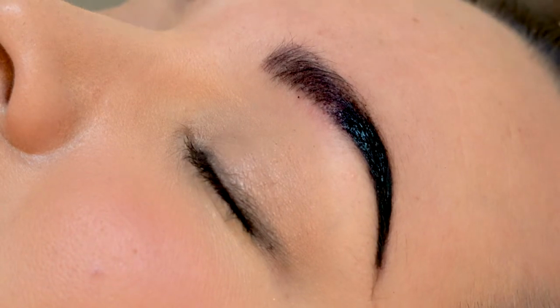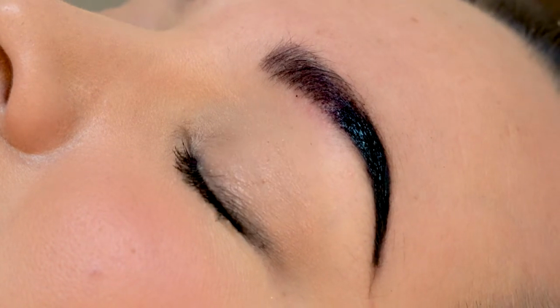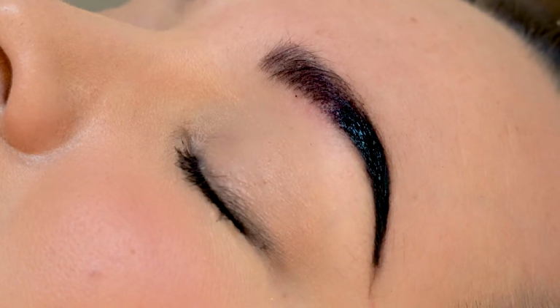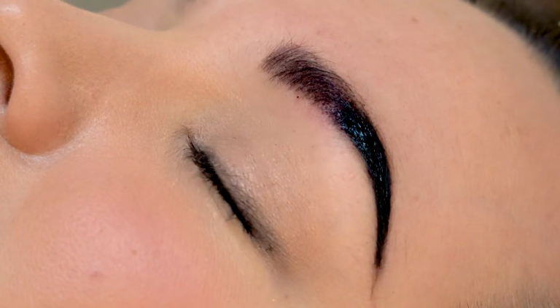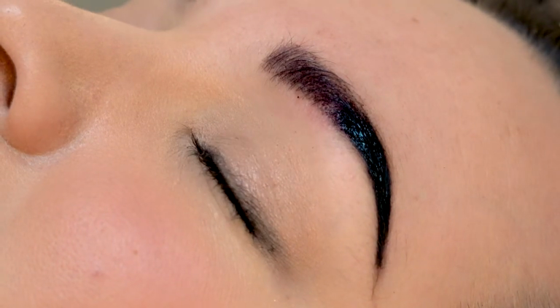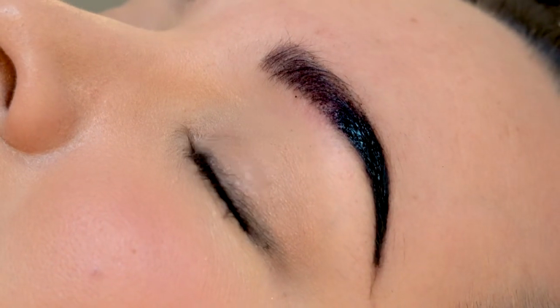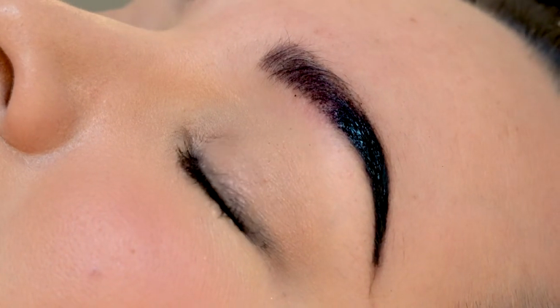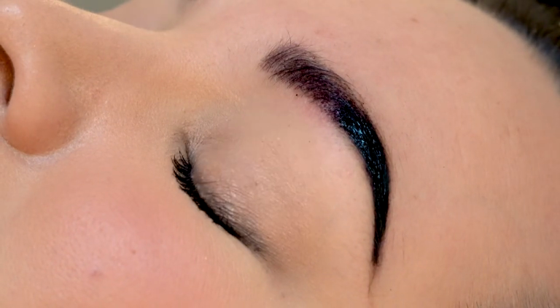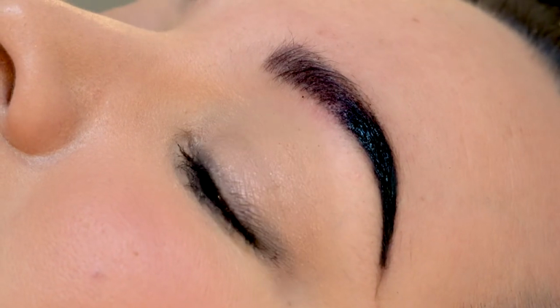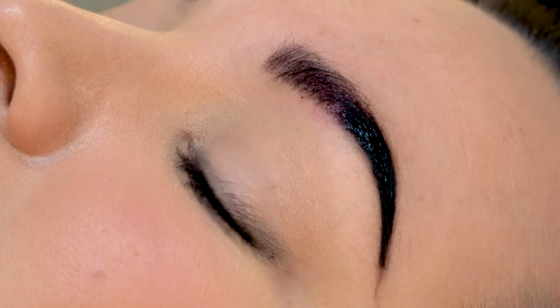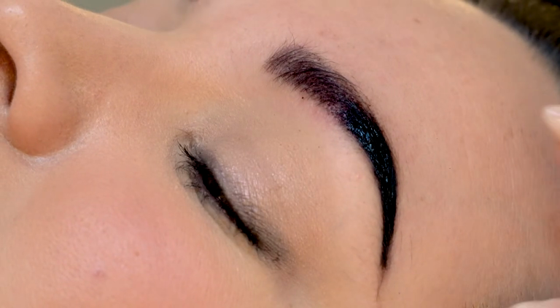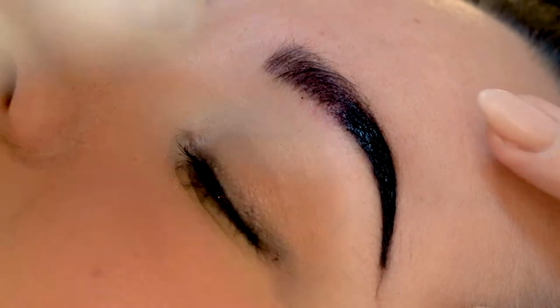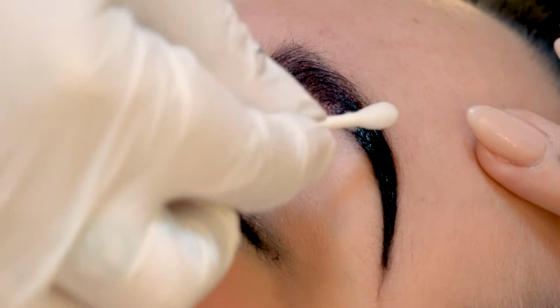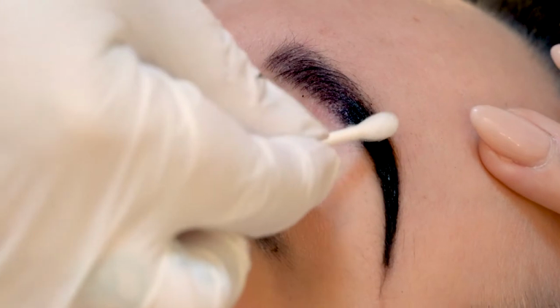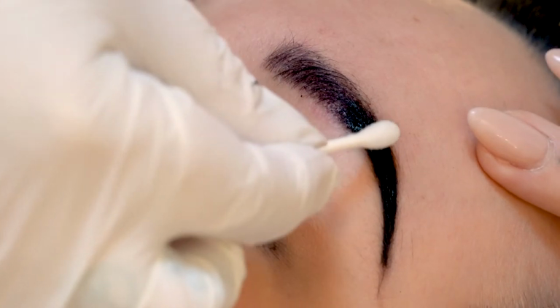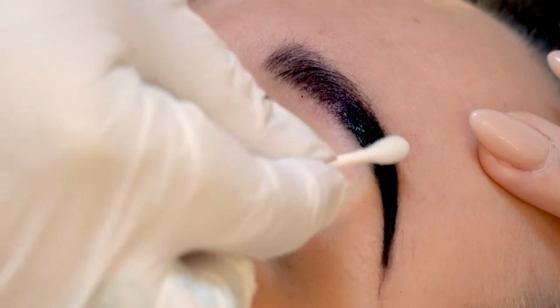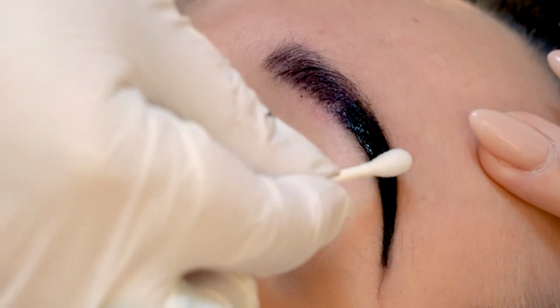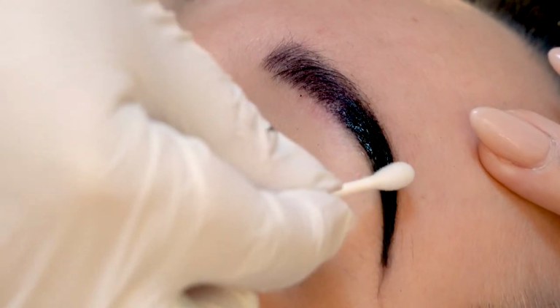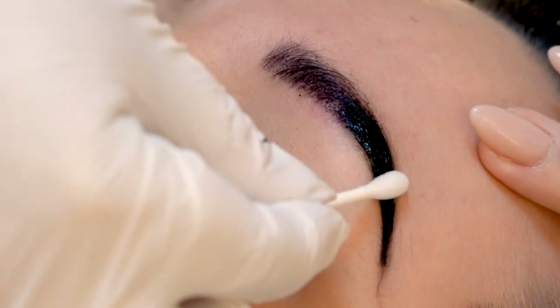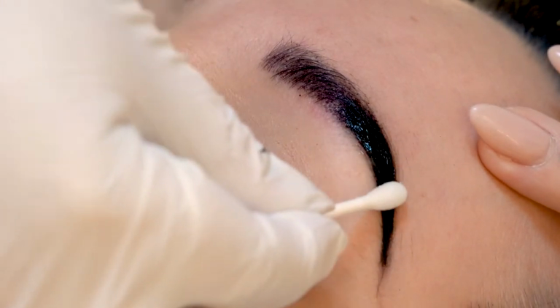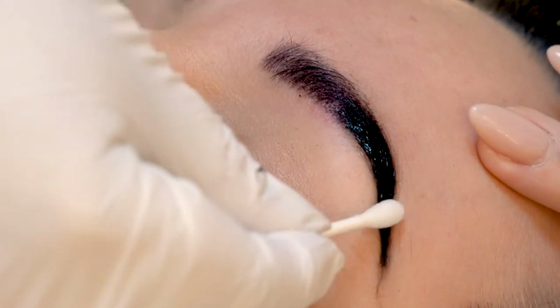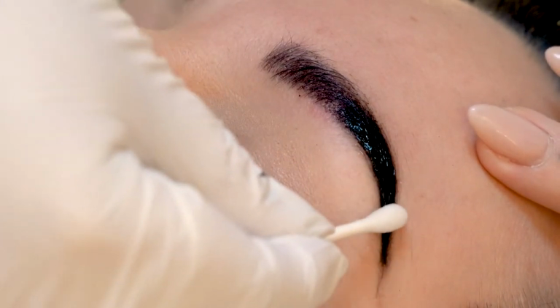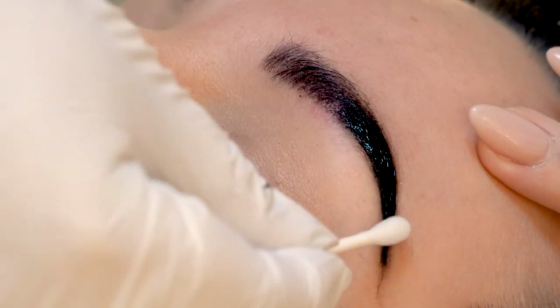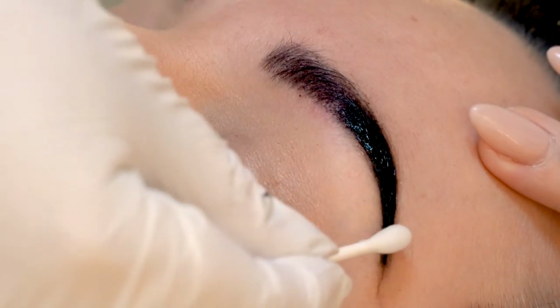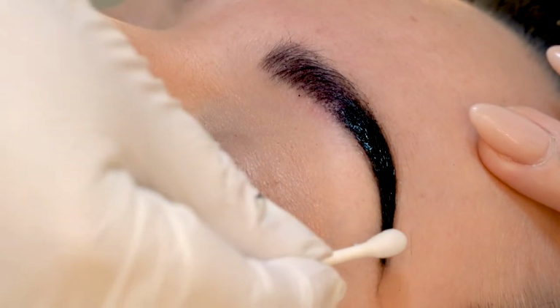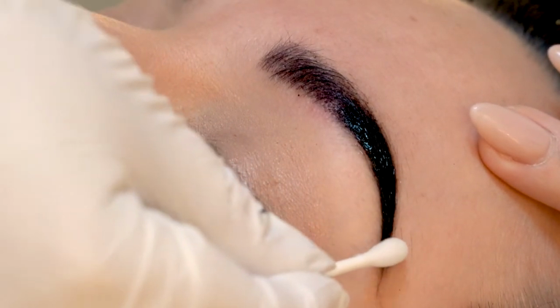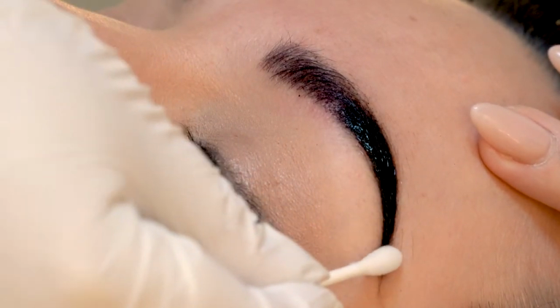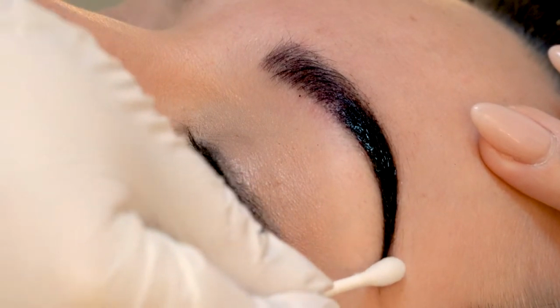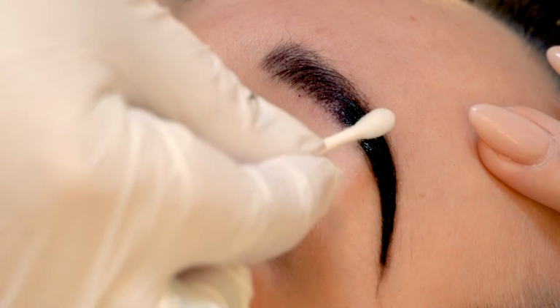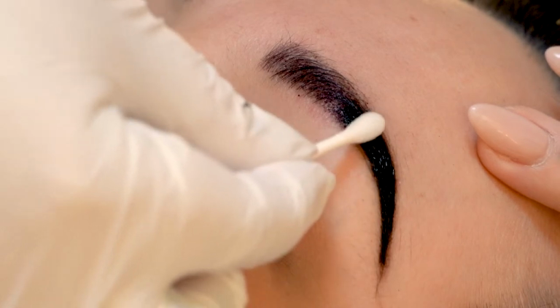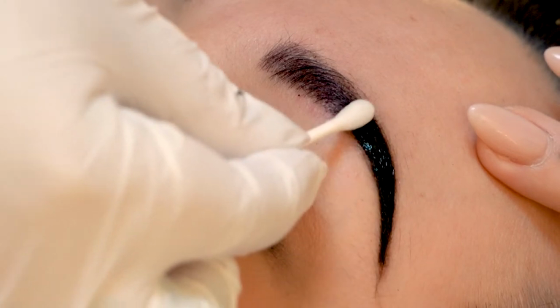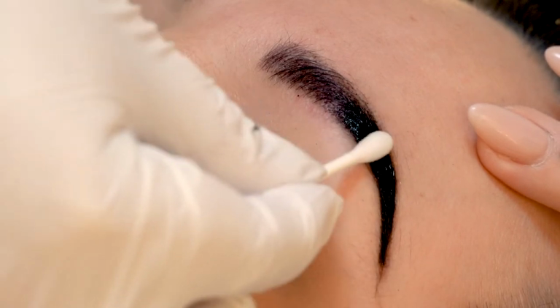A trick you can do is re-wet the Q-tip and re-wet the henna, because once it starts drying it's going to stop activating.